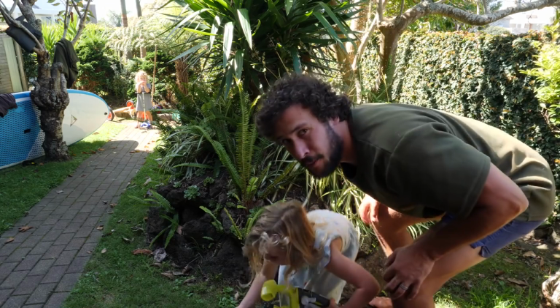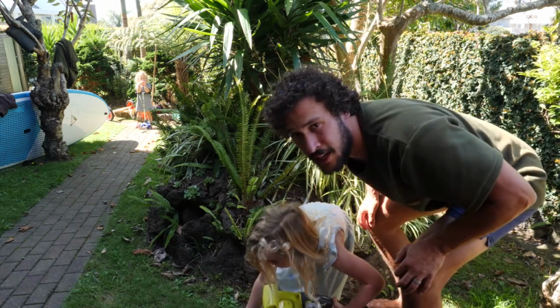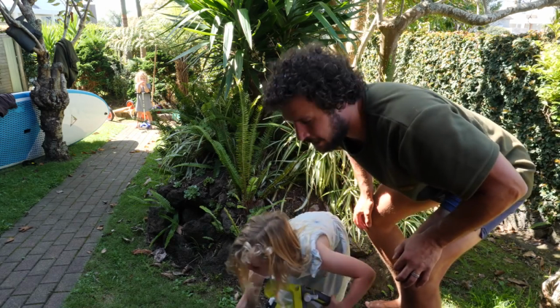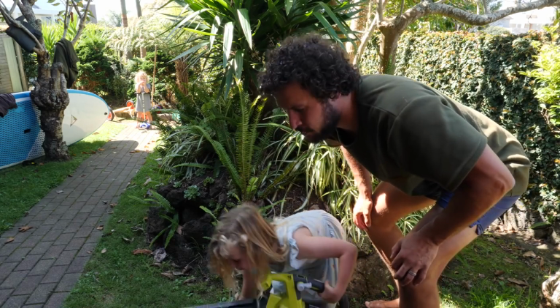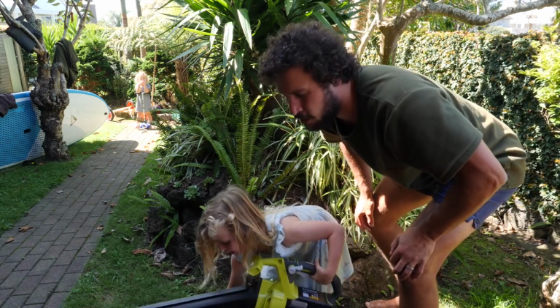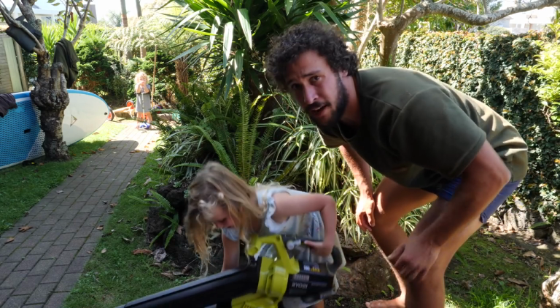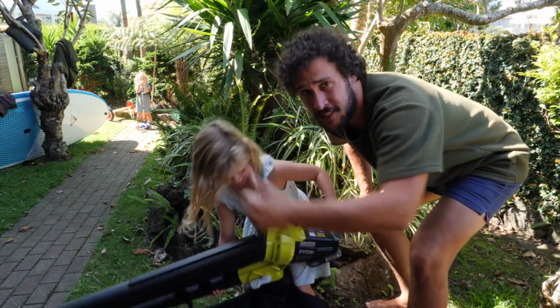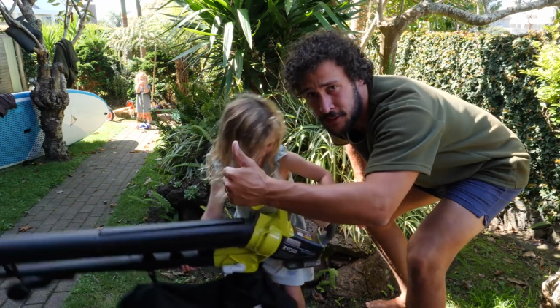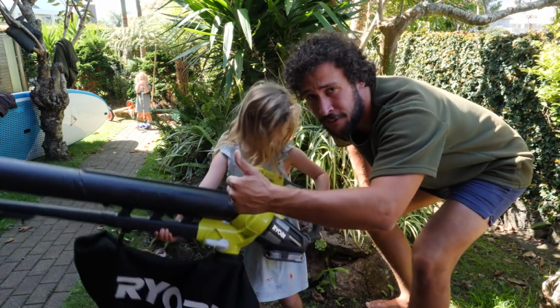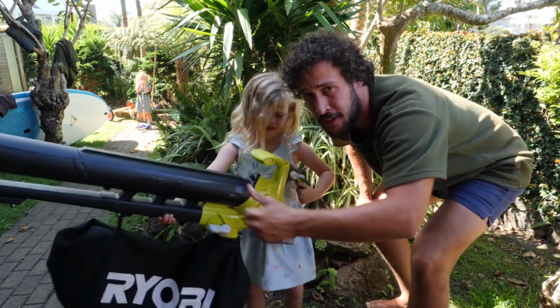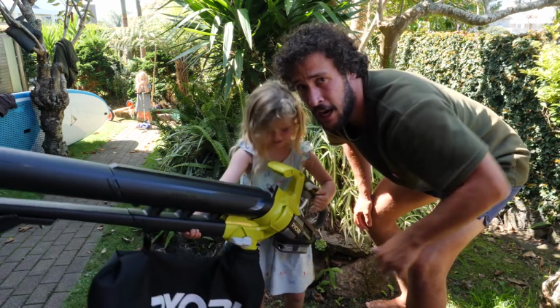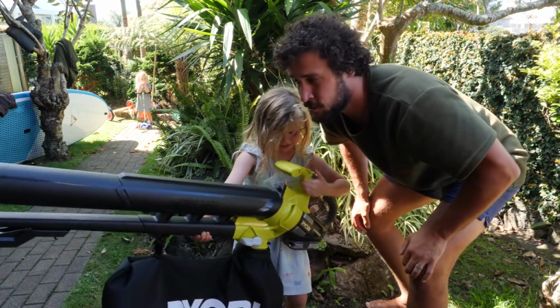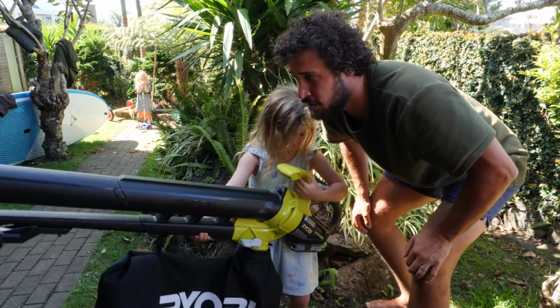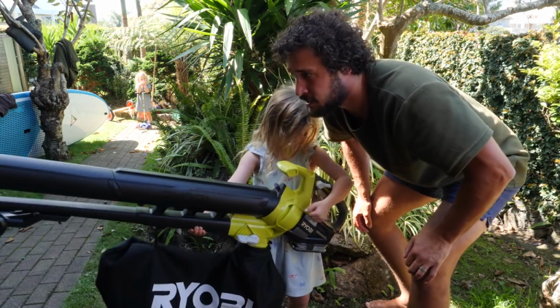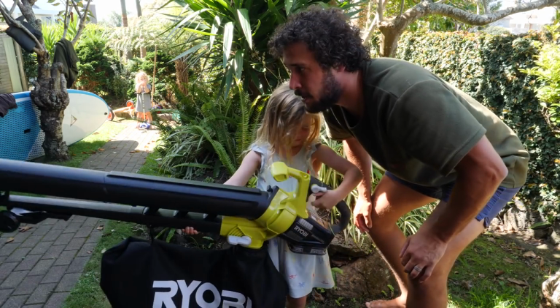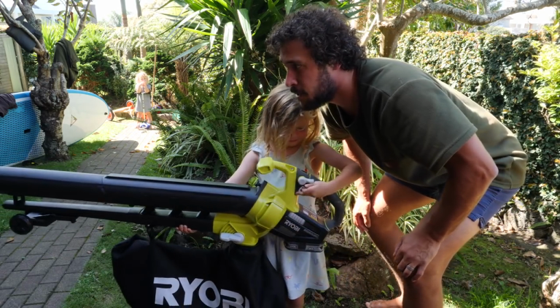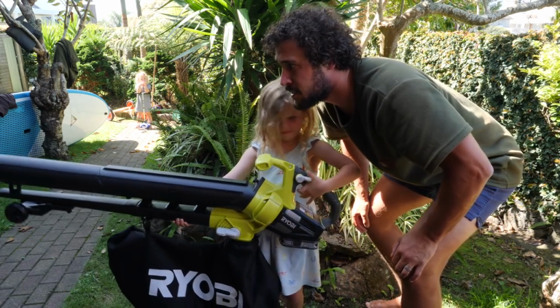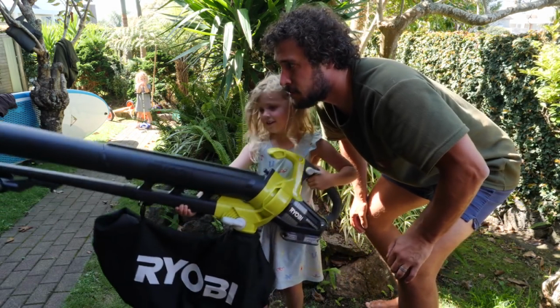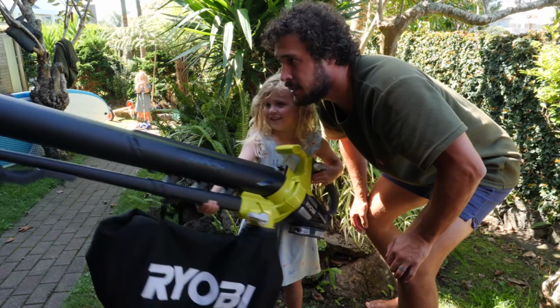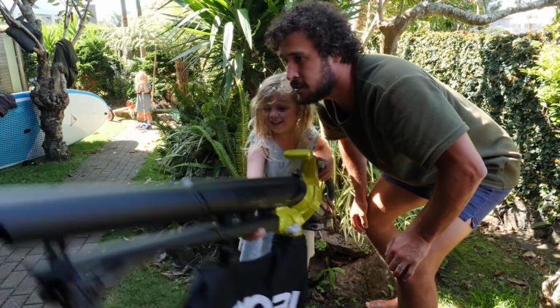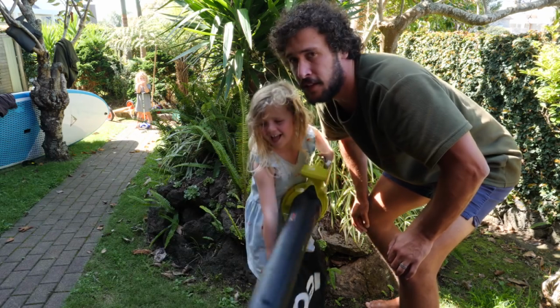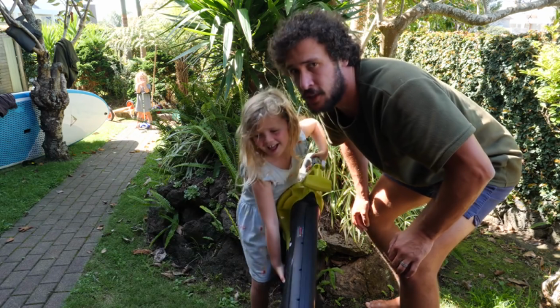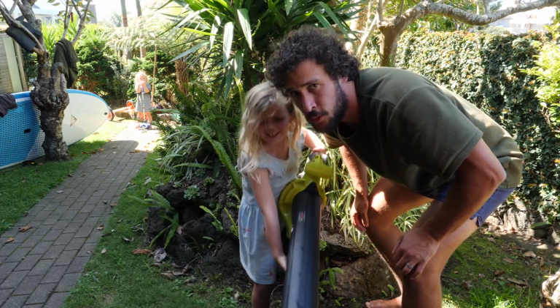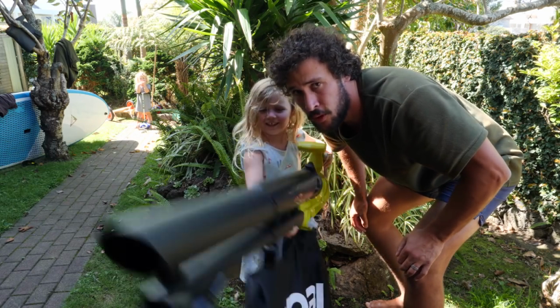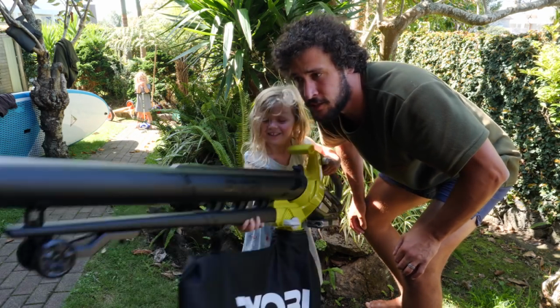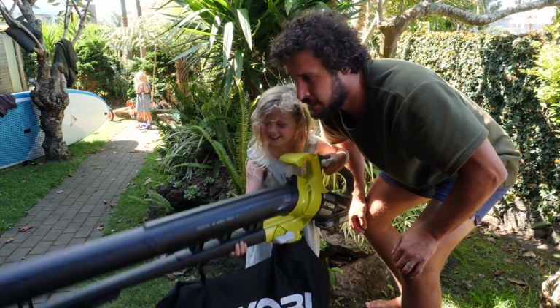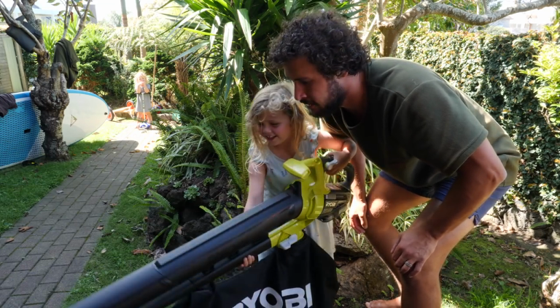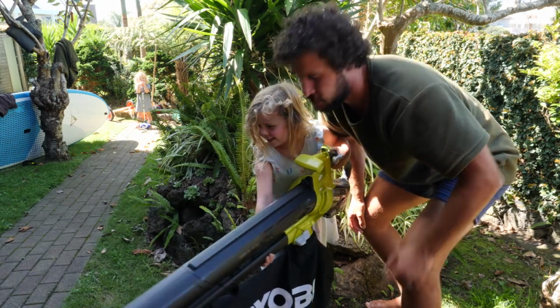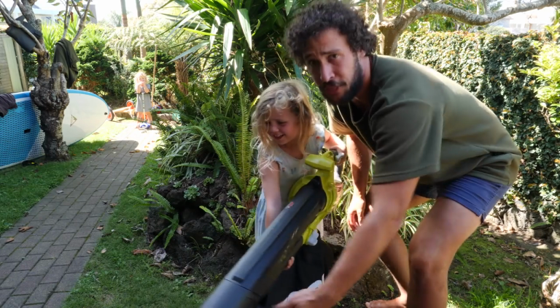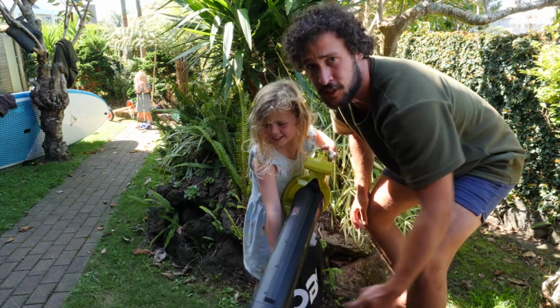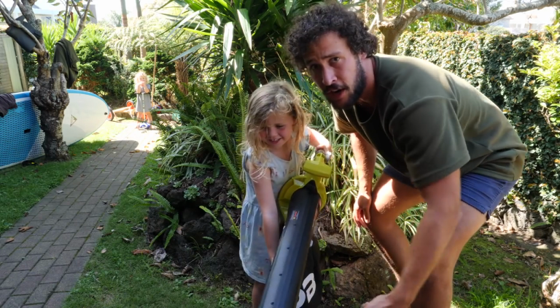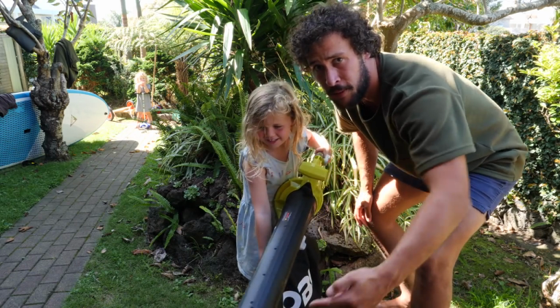And that was another episode of Stuff Stuff, and we'll see you next time someone sends me something cool to make a review. Thanks to Ryobi.